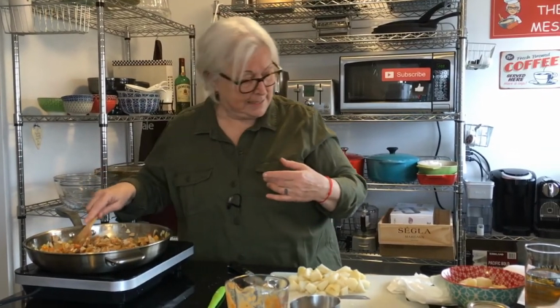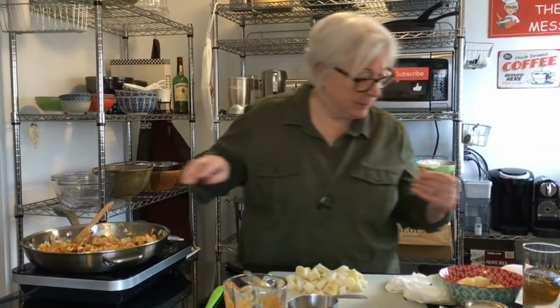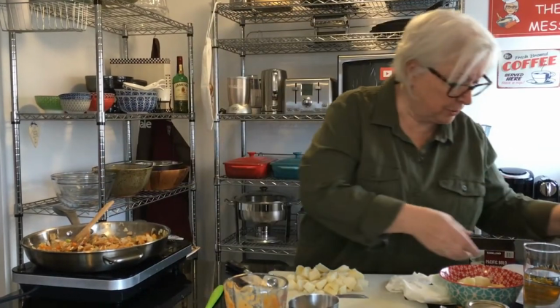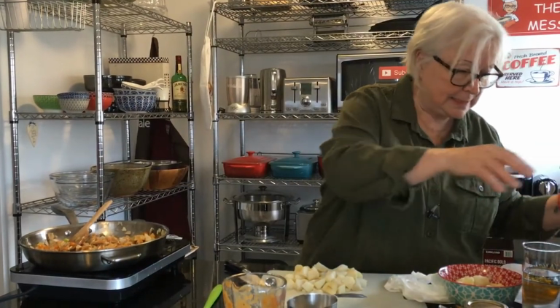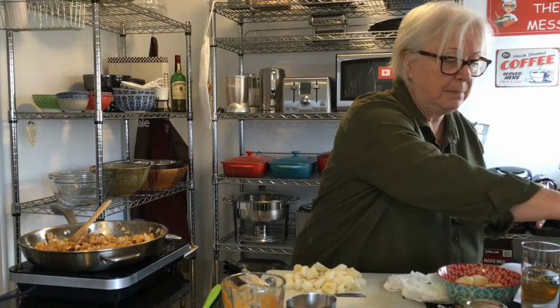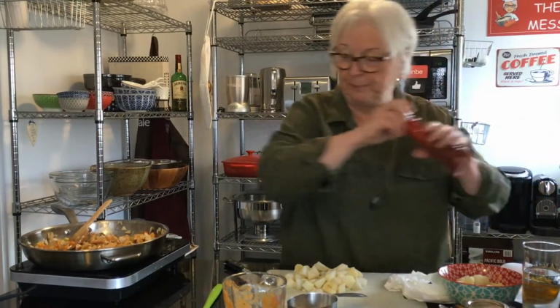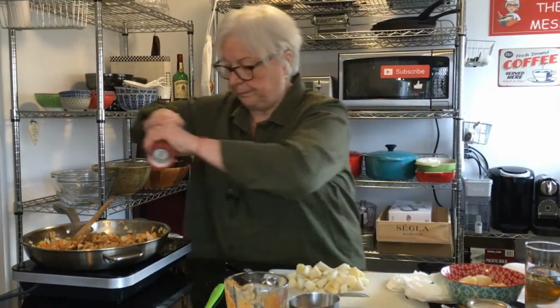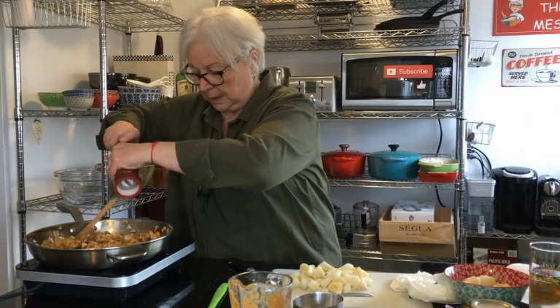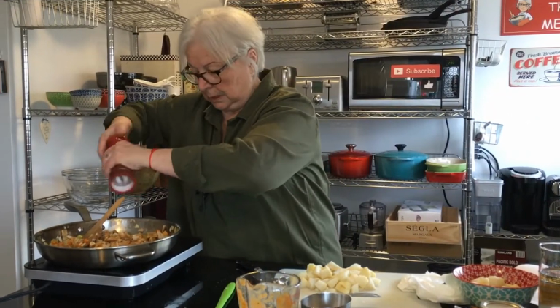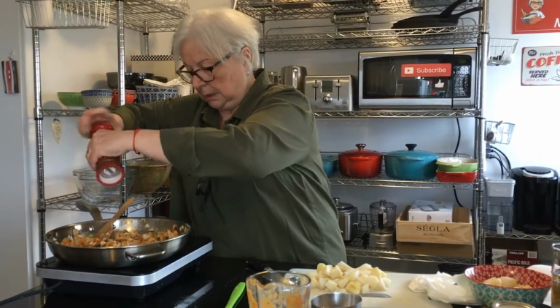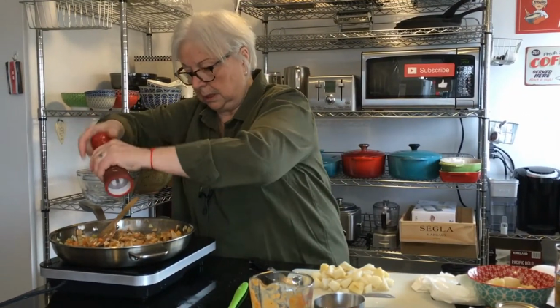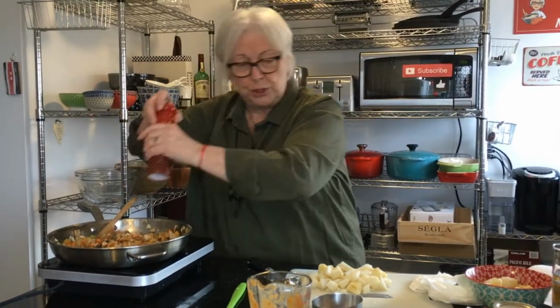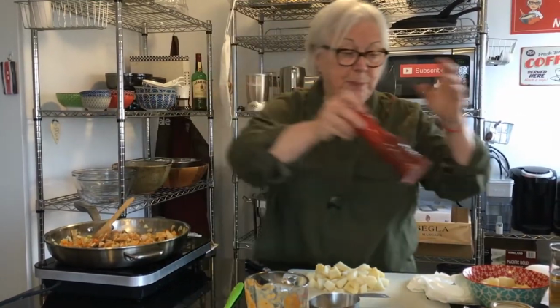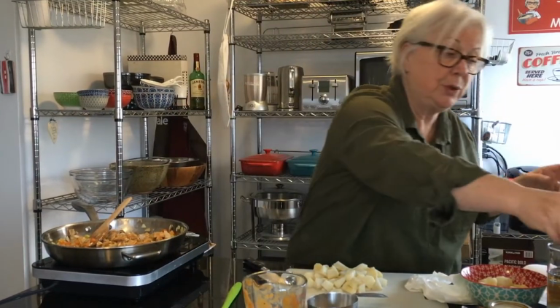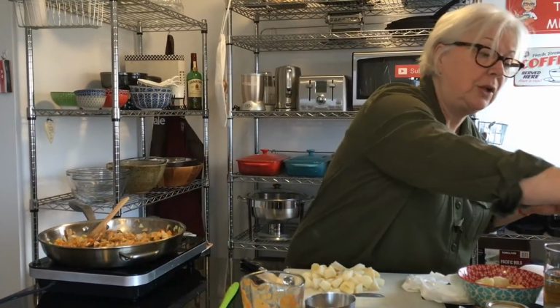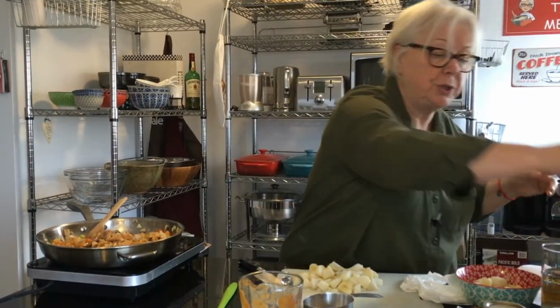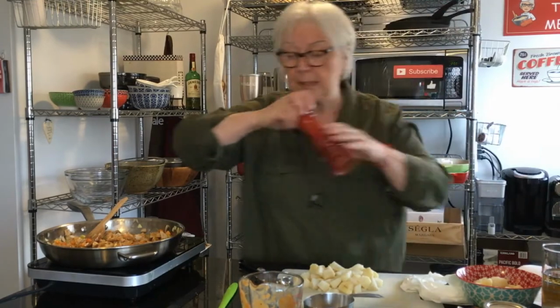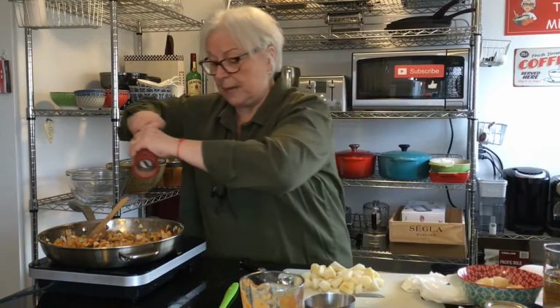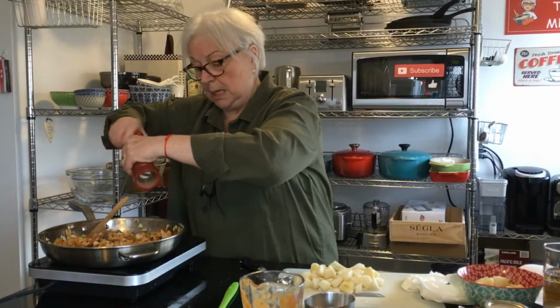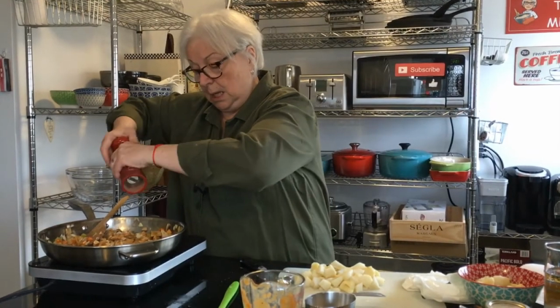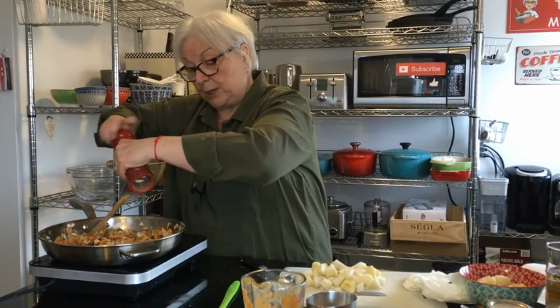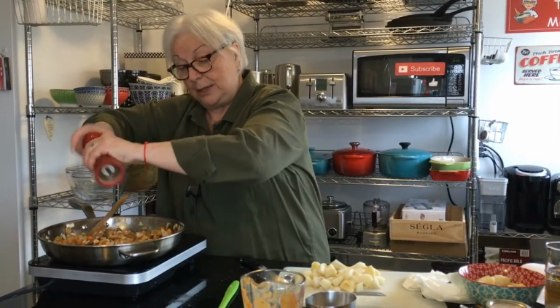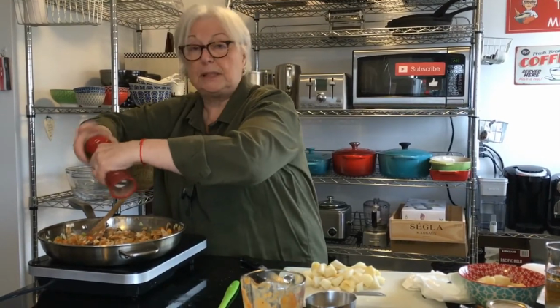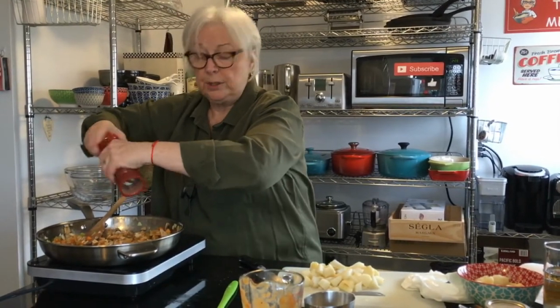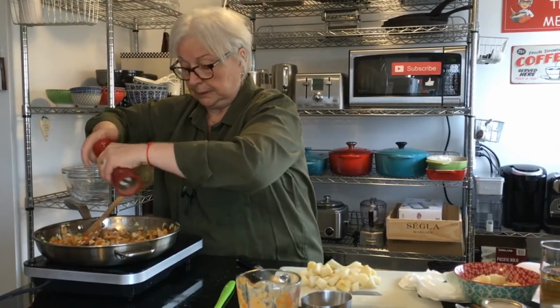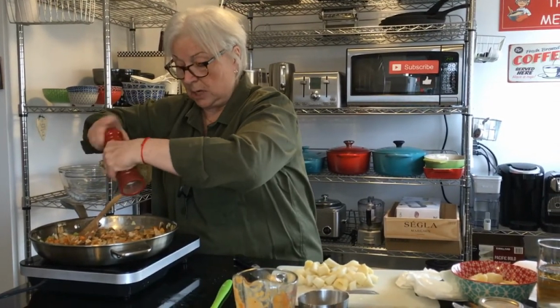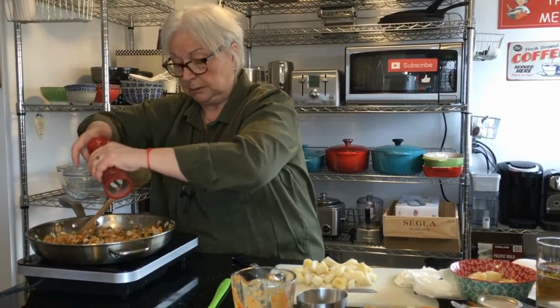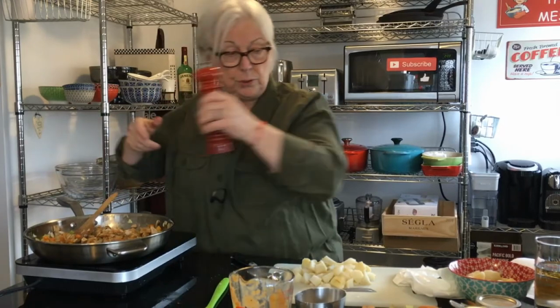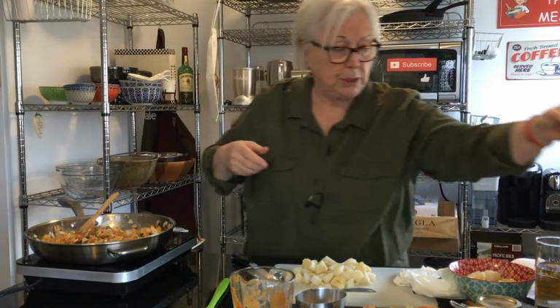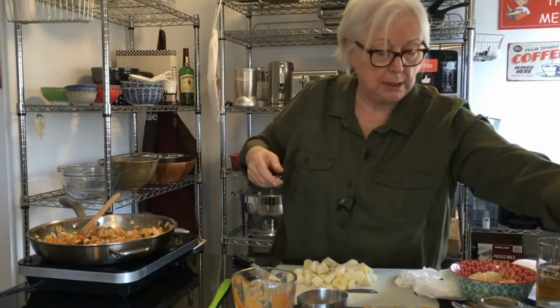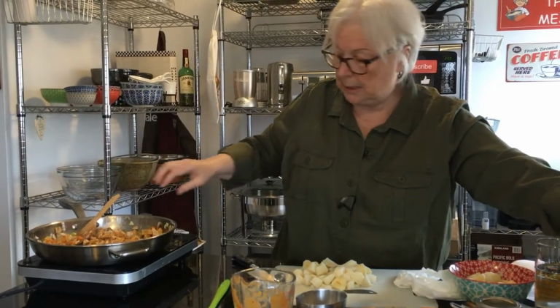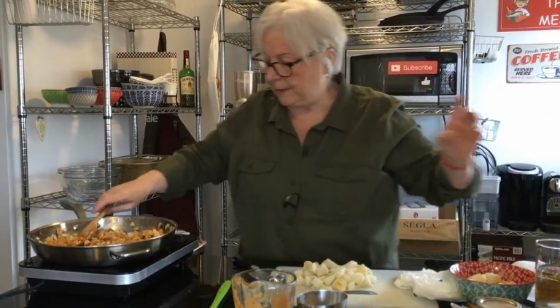Next we do salt and pepper. Not too much, because you salted your turkey already, and the butter I use is salted butter, so I don't want to do too much. There we have it.